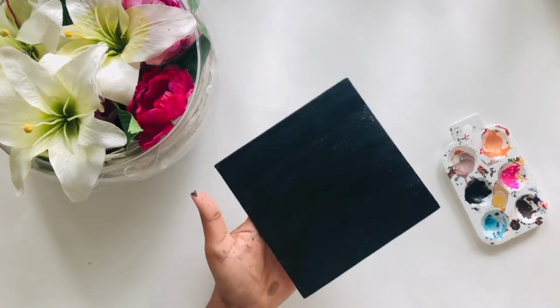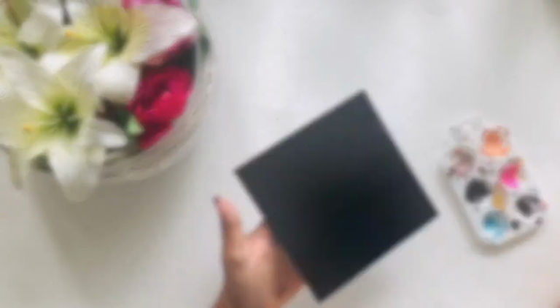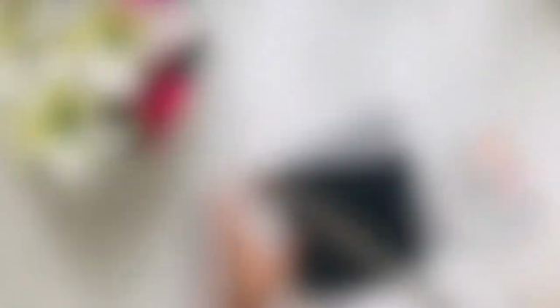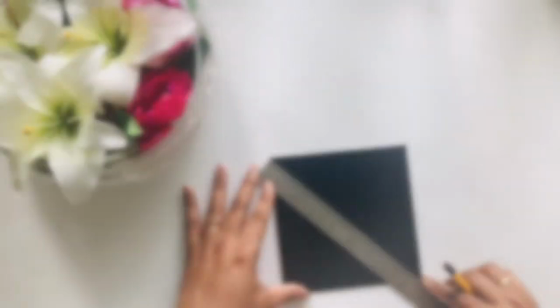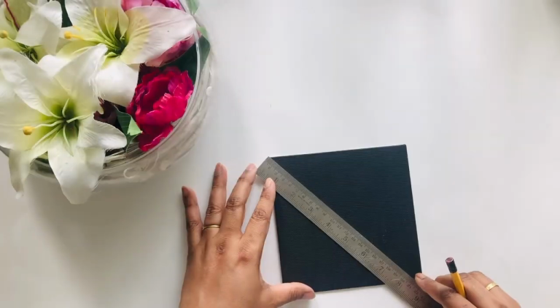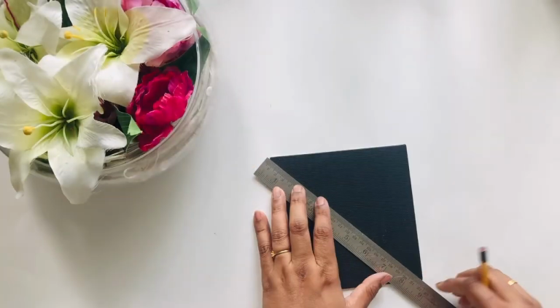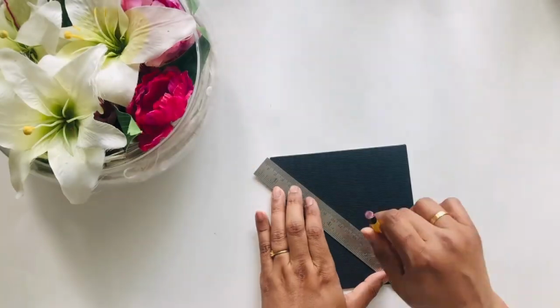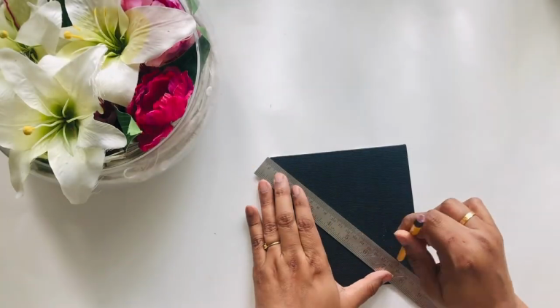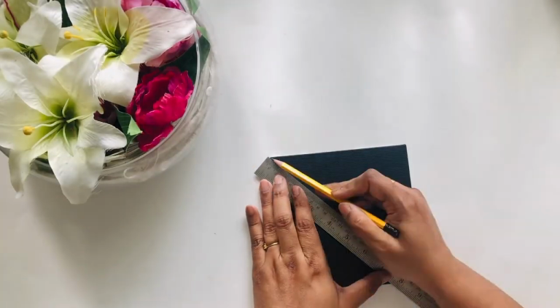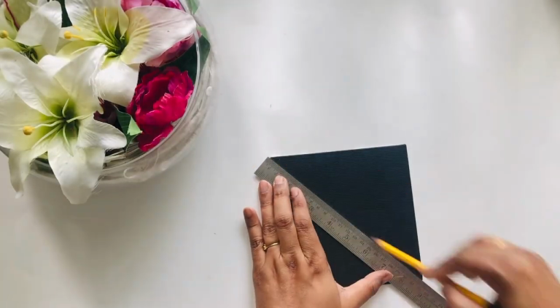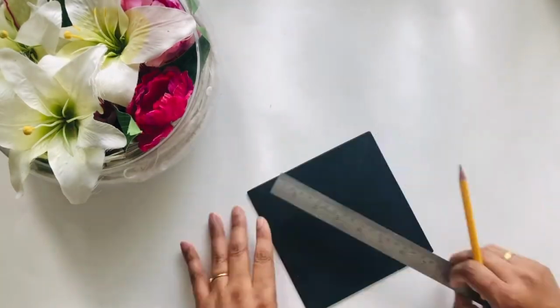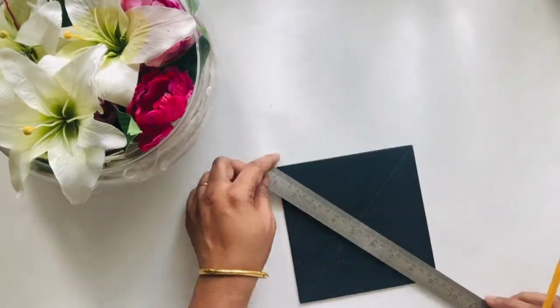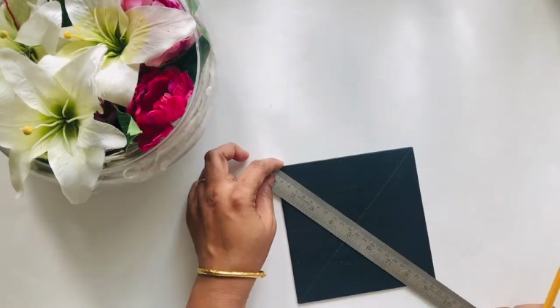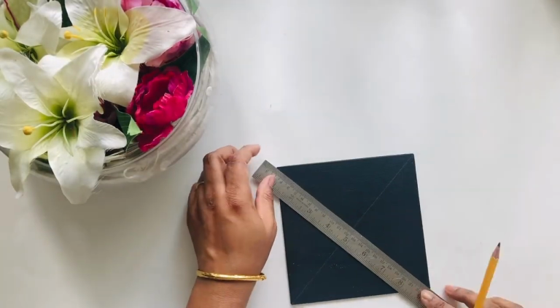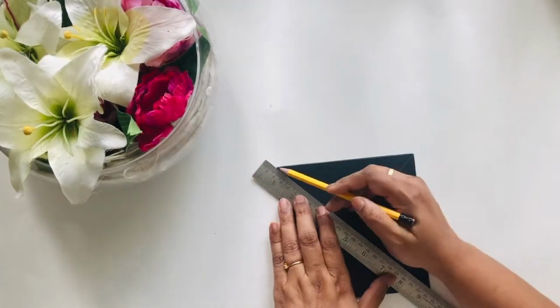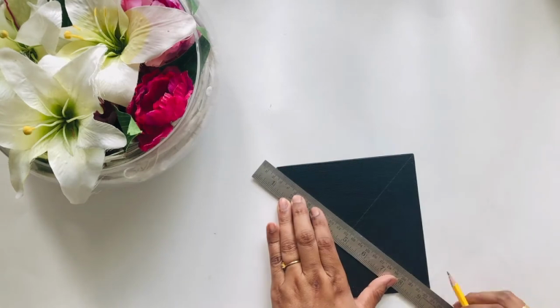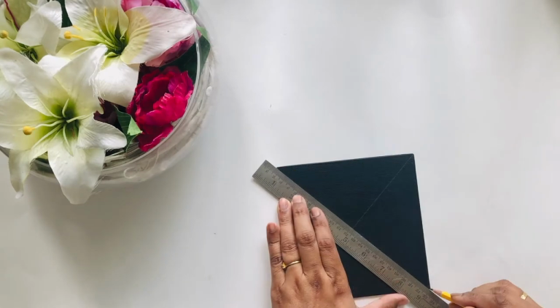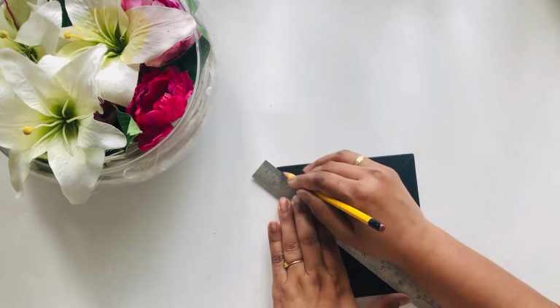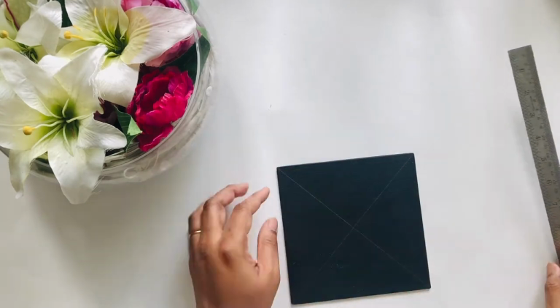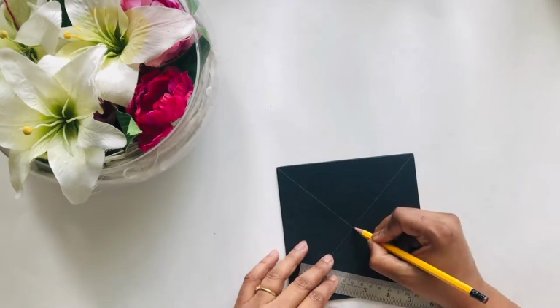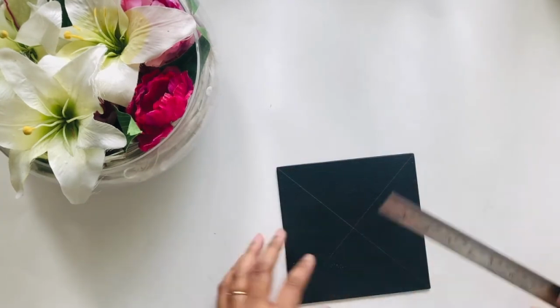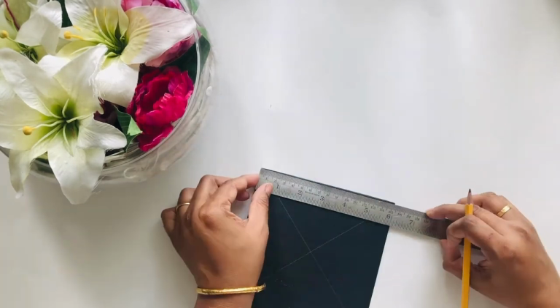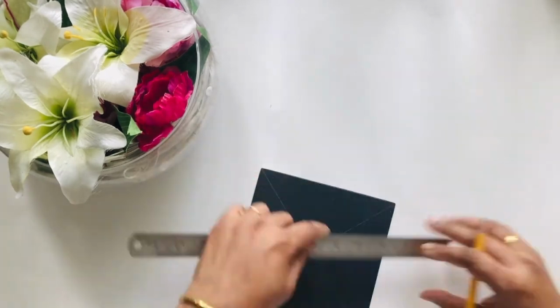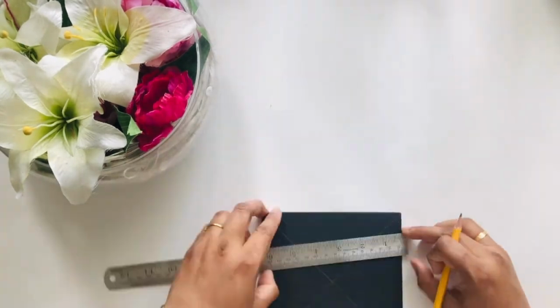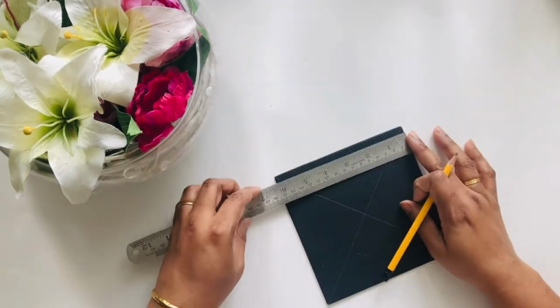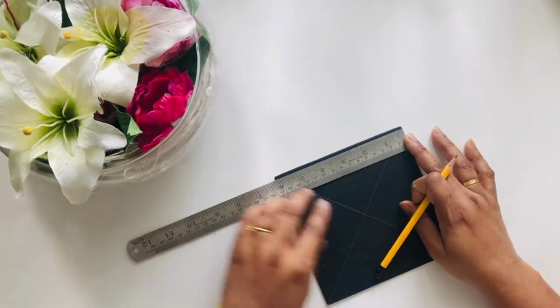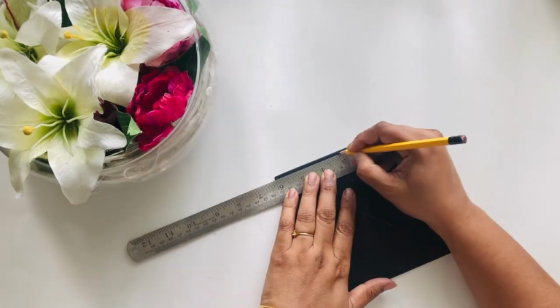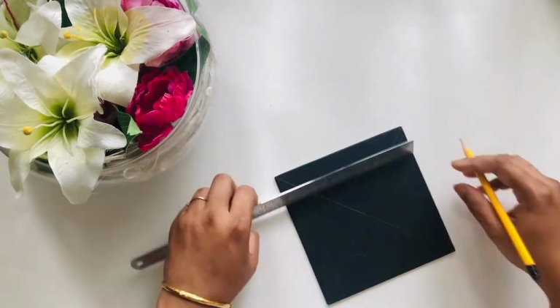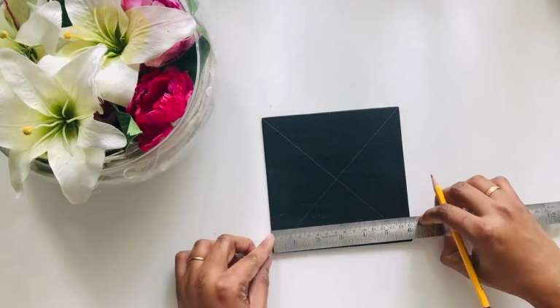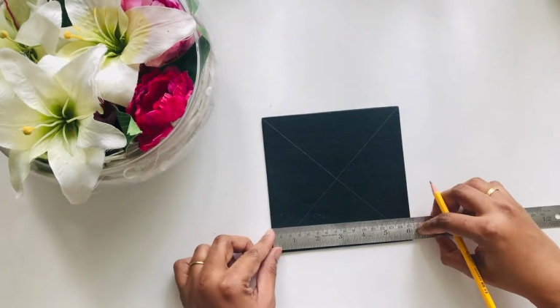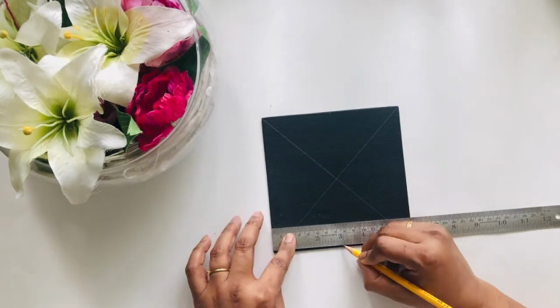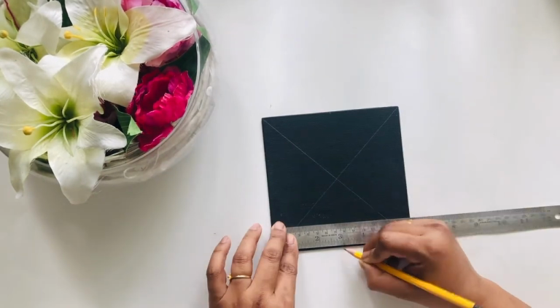After drying, I mark the center by drawing two diagonal lines, then divide the canvas into eight portions.